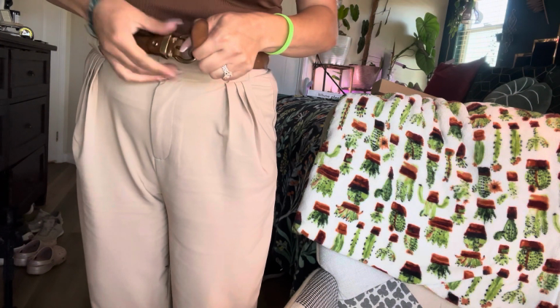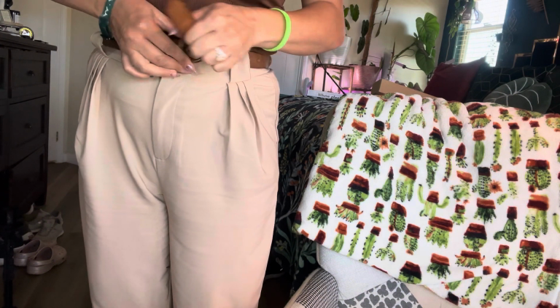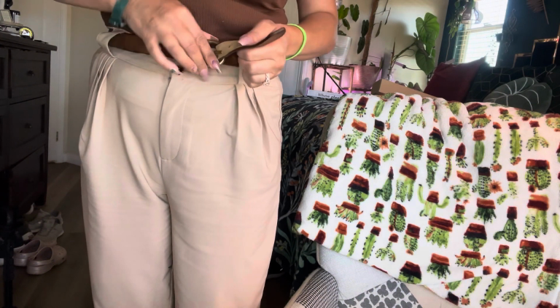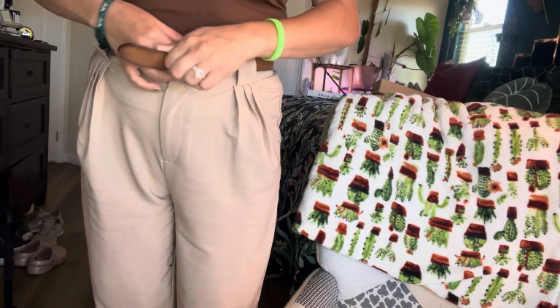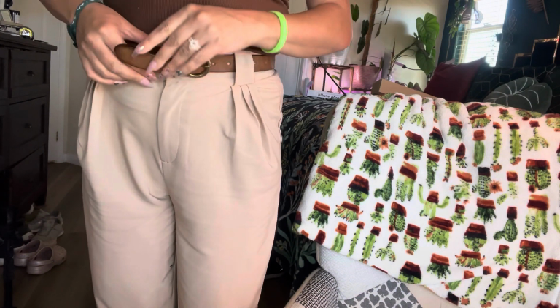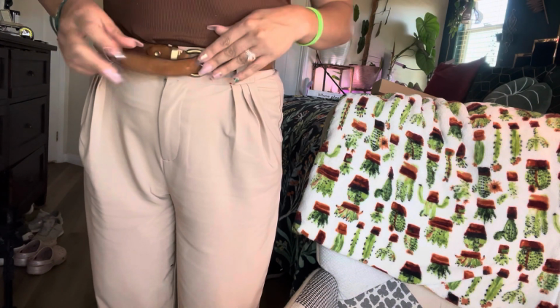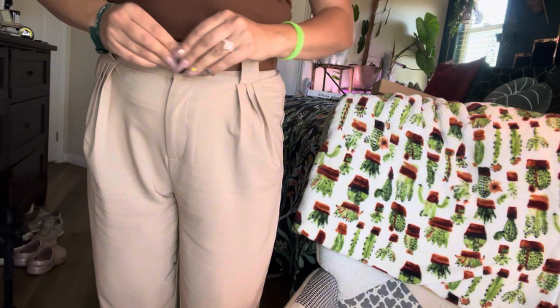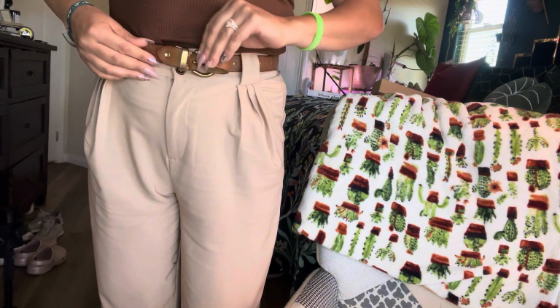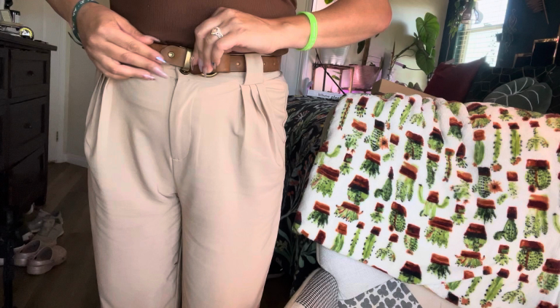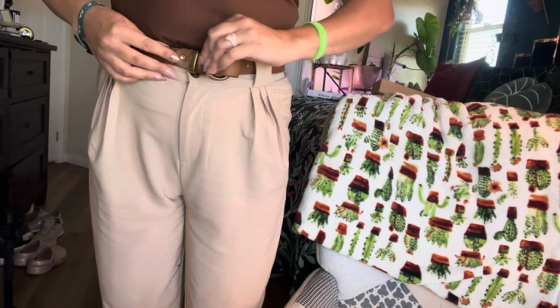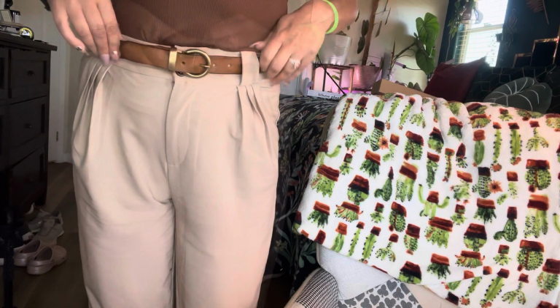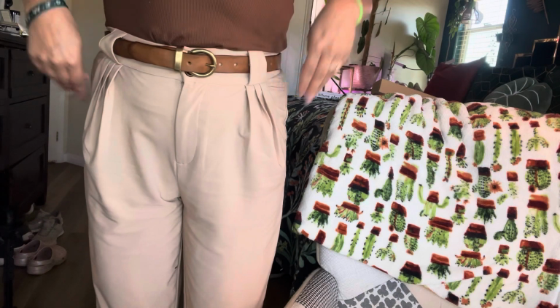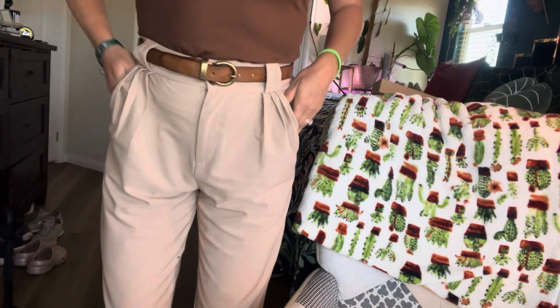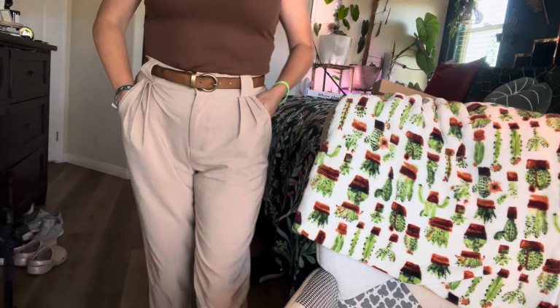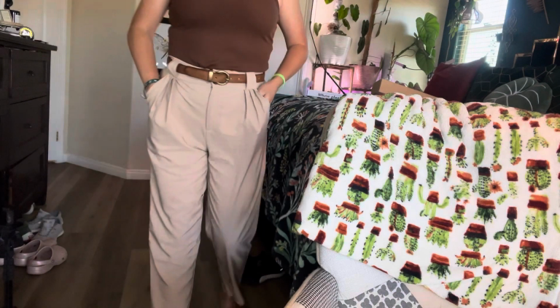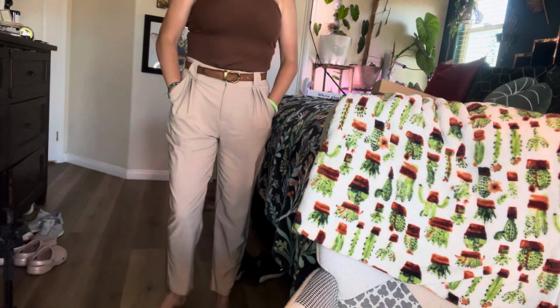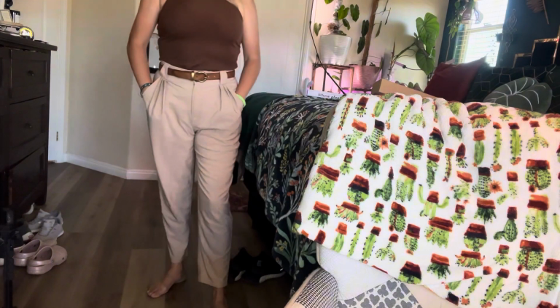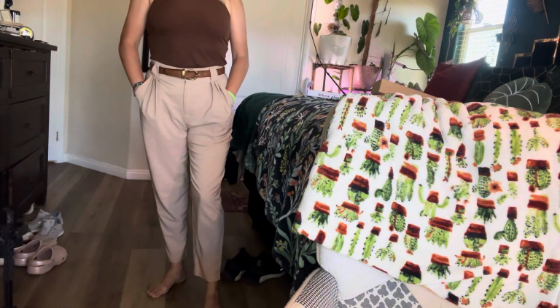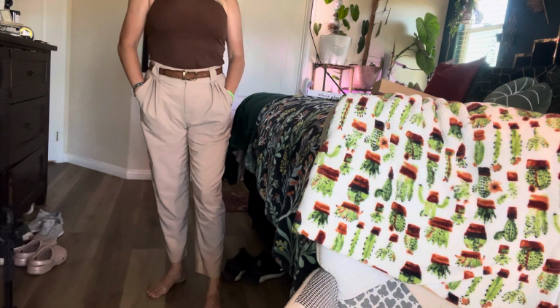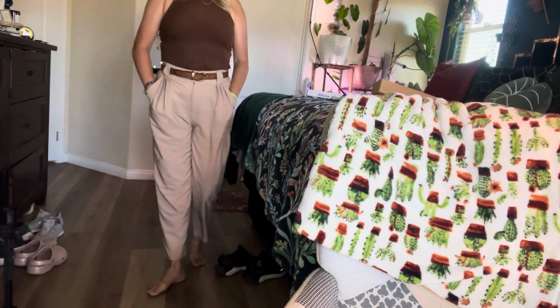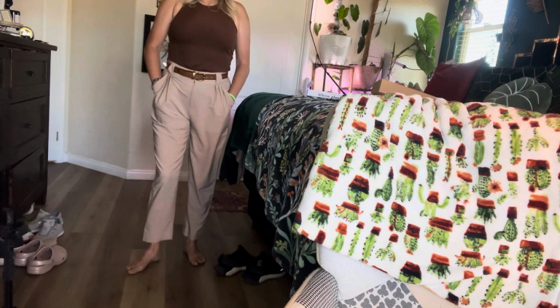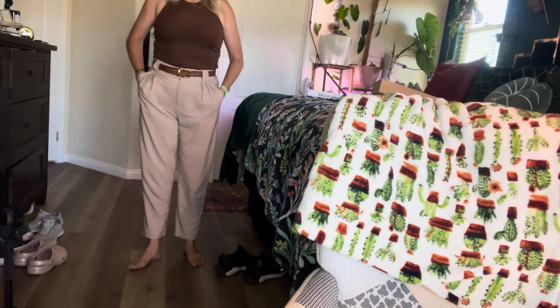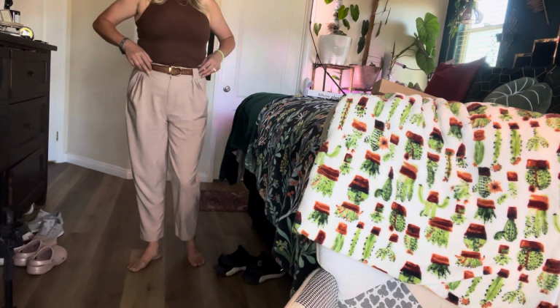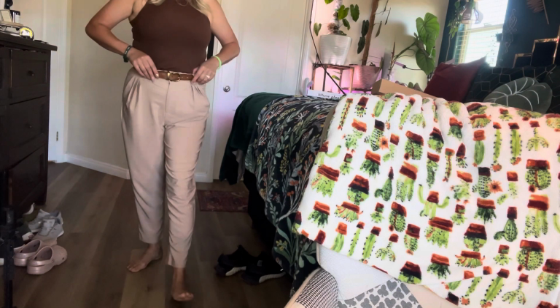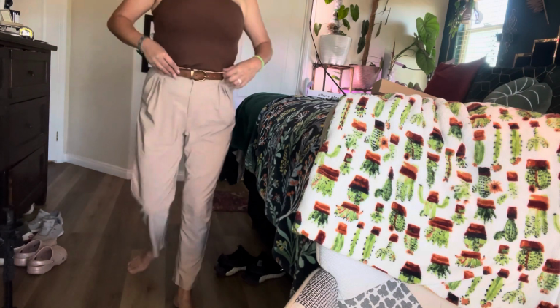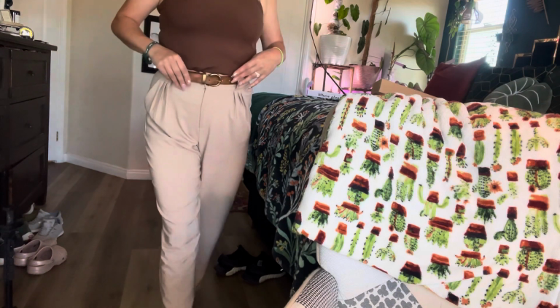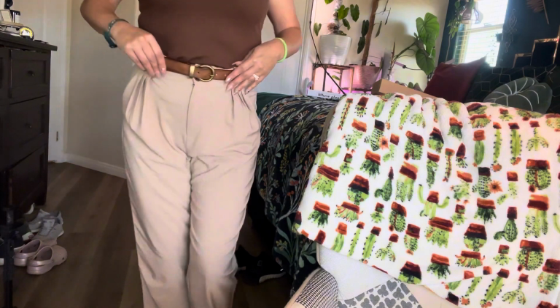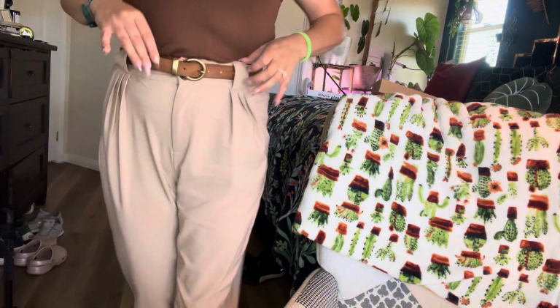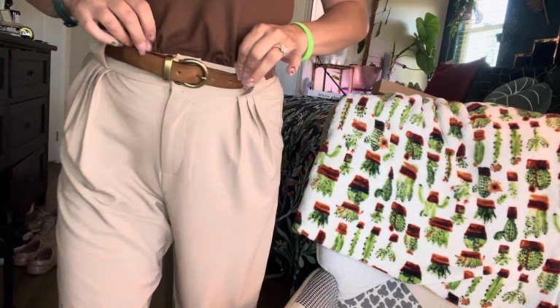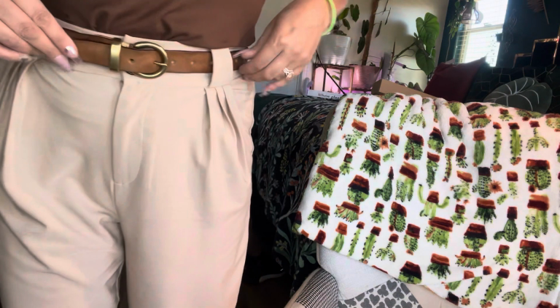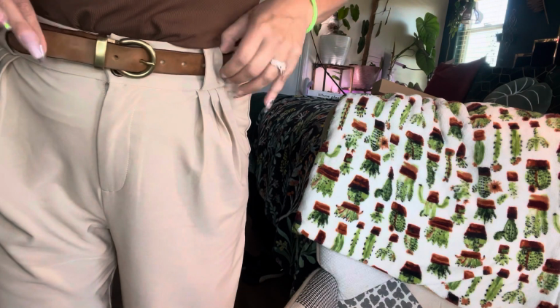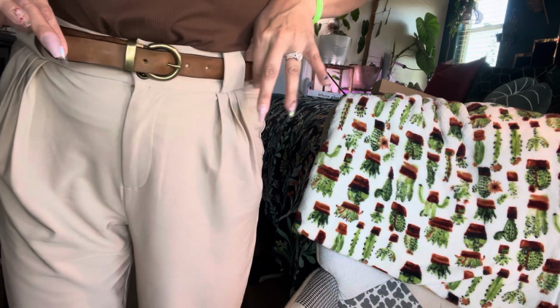I don't like to wear it too tight — just probably like that would be good. Just like that. Look how cute! I'm loving it. I love it. I will definitely be wearing this, so you'll be seeing me wearing this a lot.